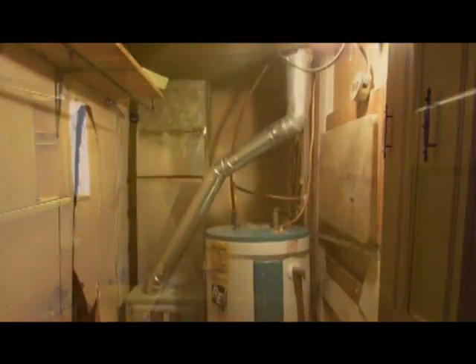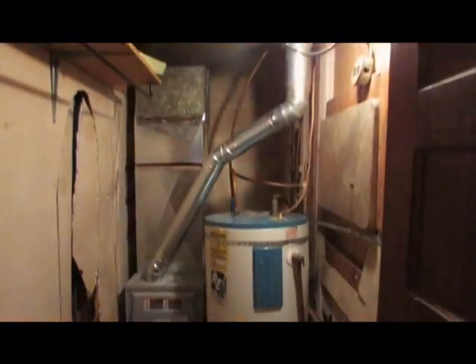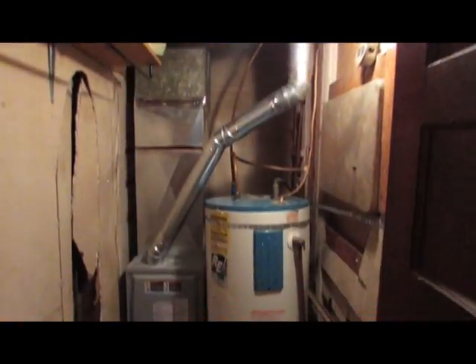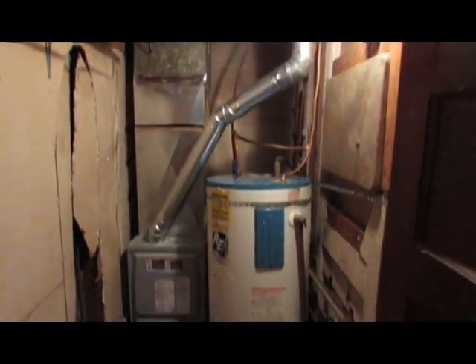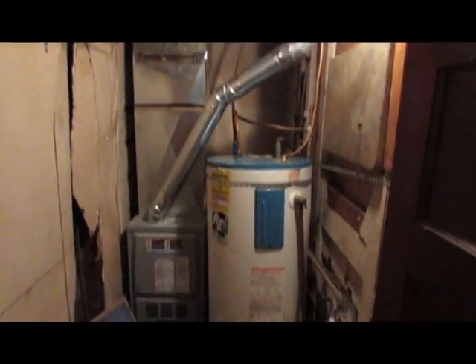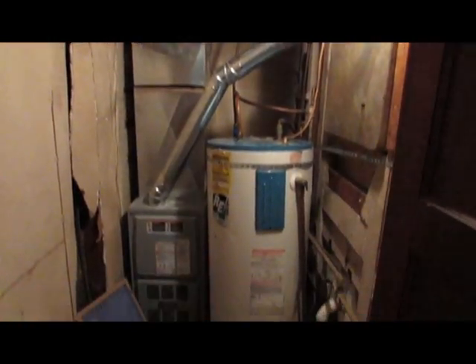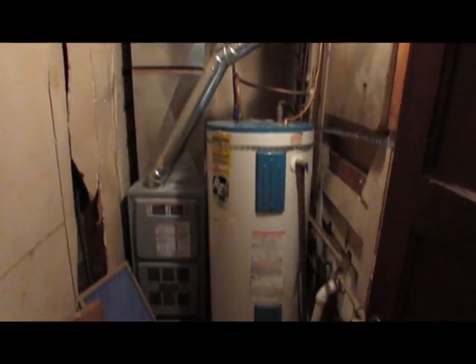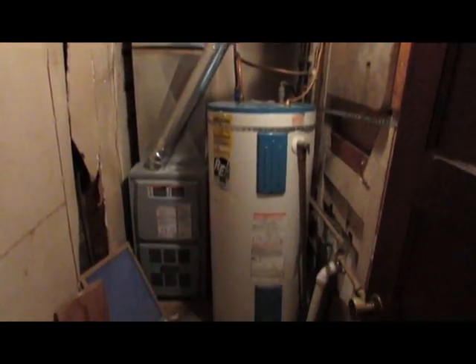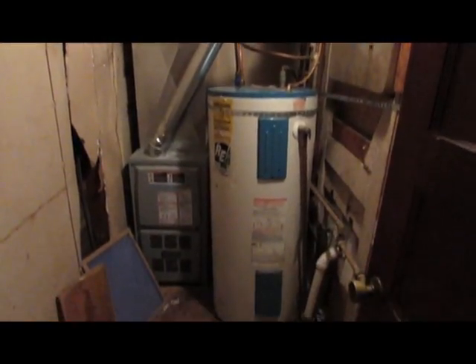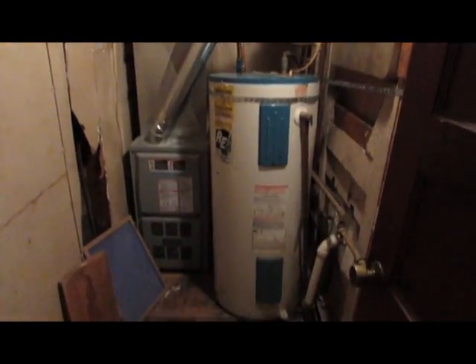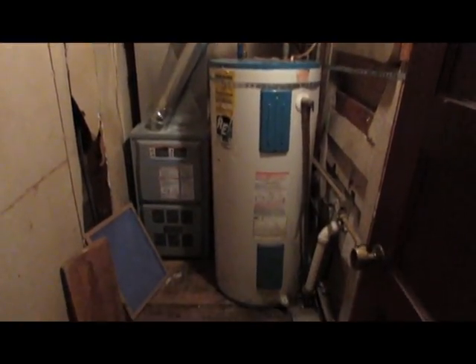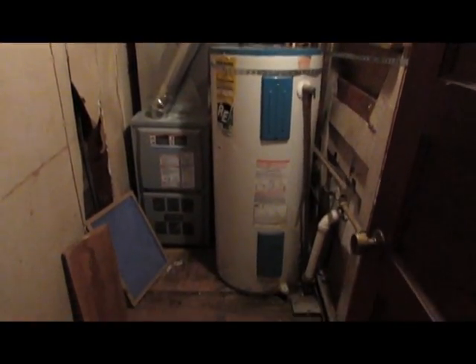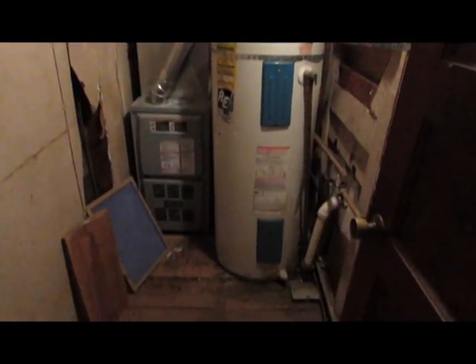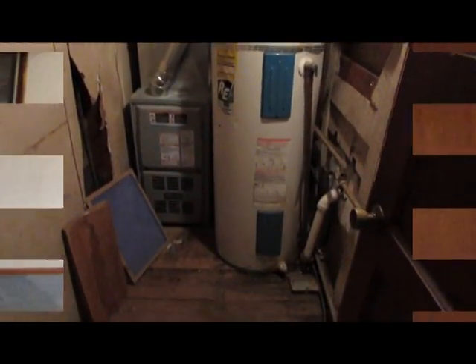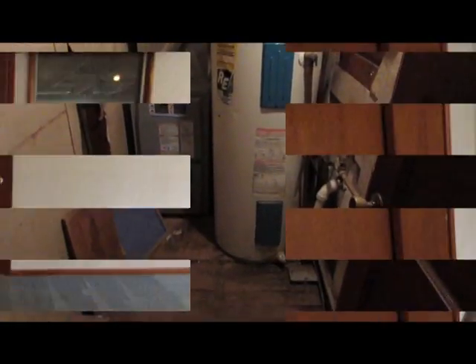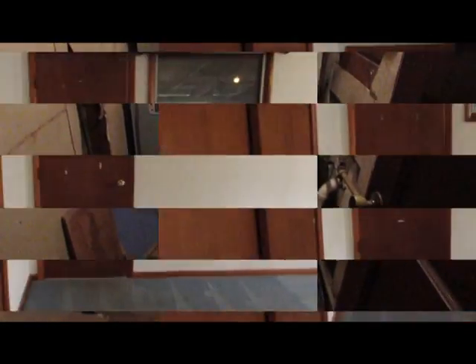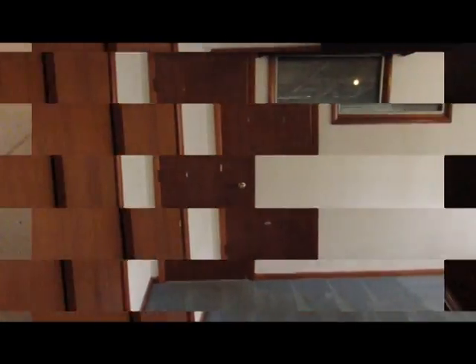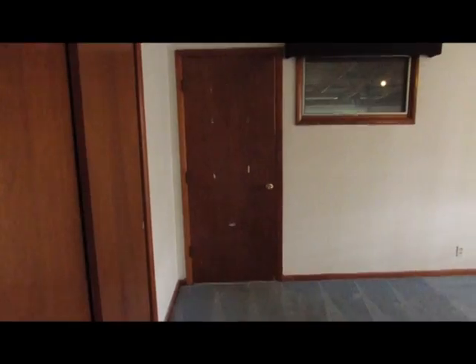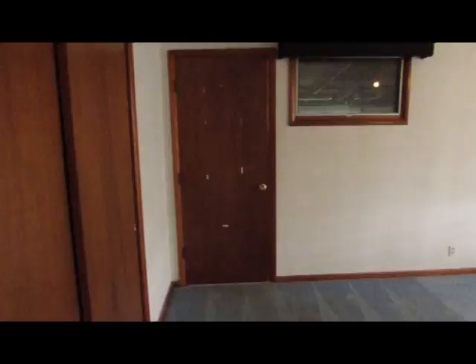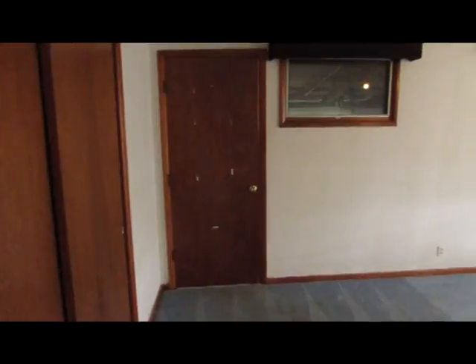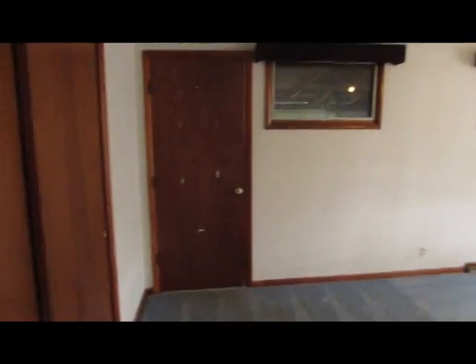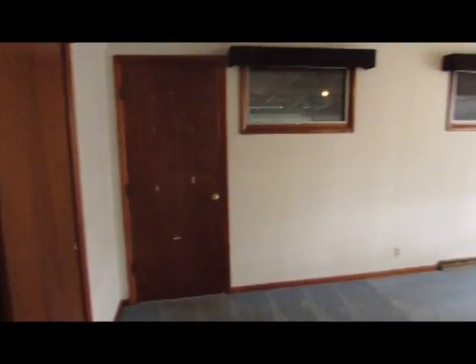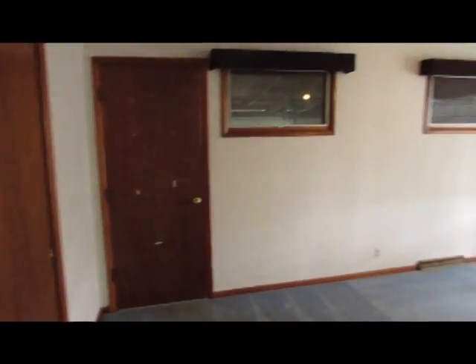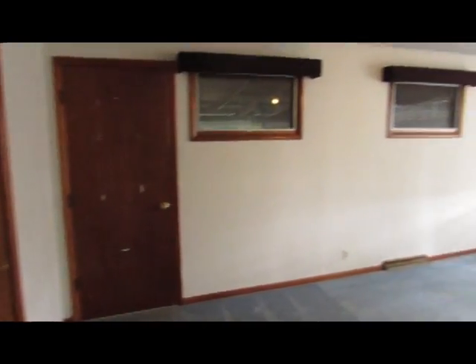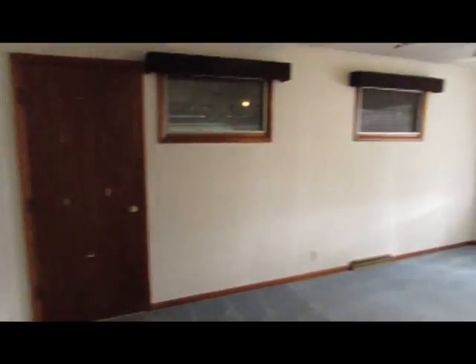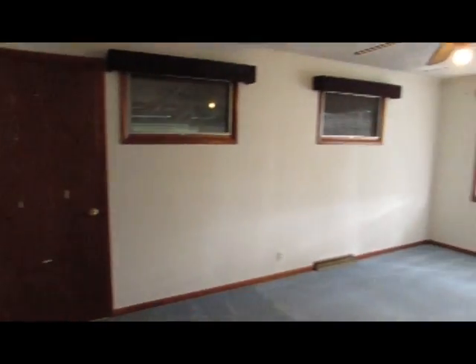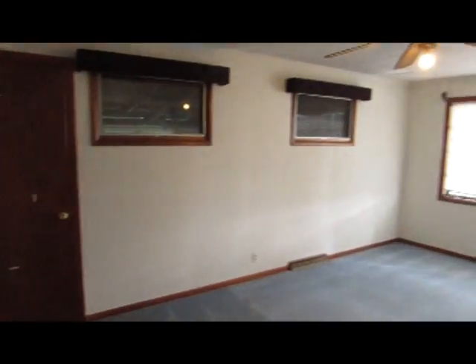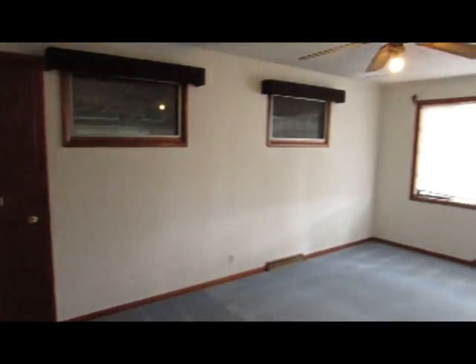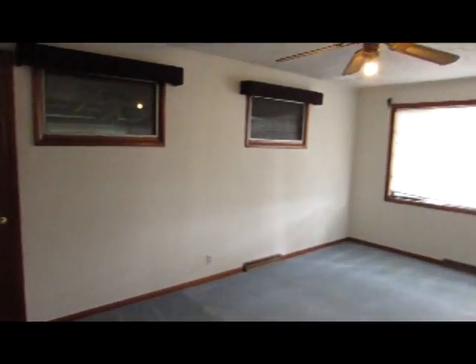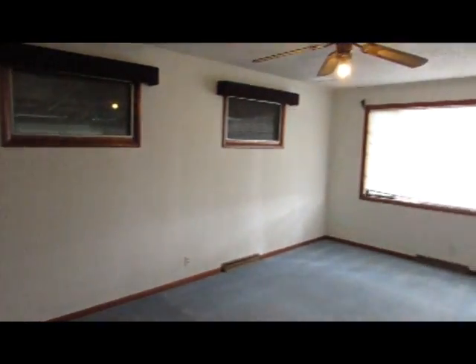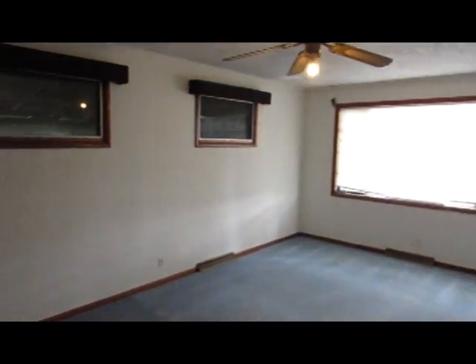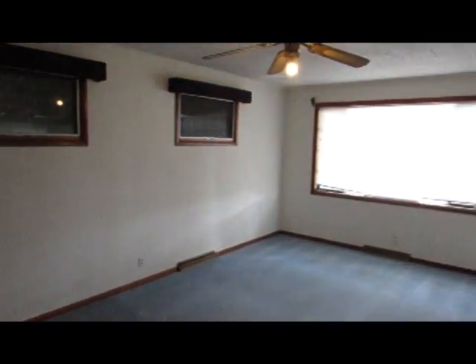On down to the right is the furnace and hot water heater access. At the end of the hall is the second bedroom with a closet and a door leading to the garage.